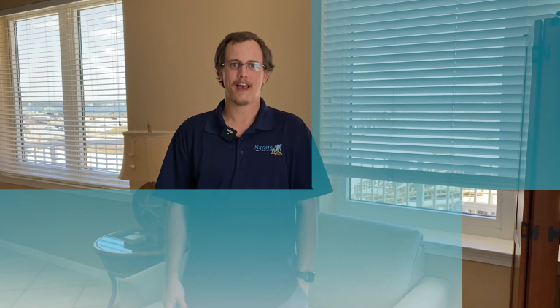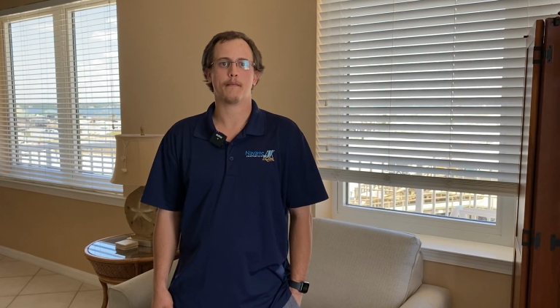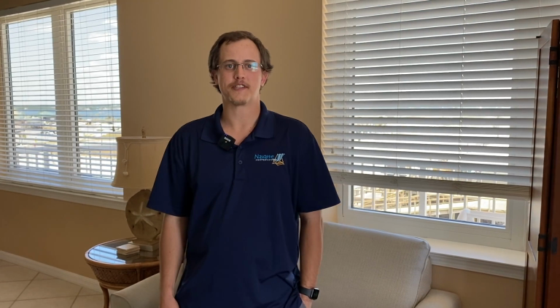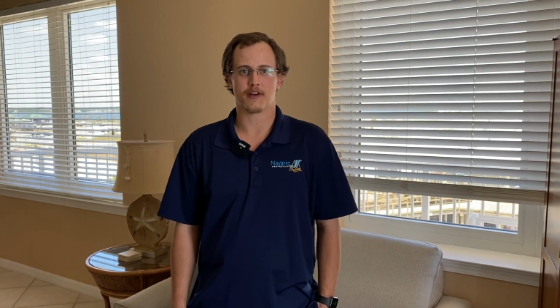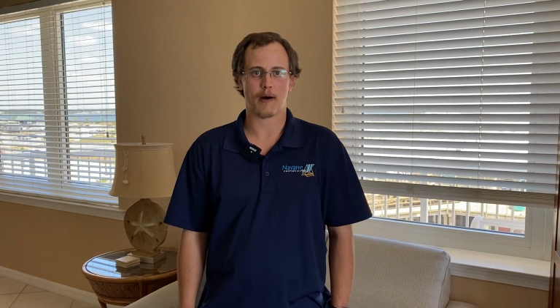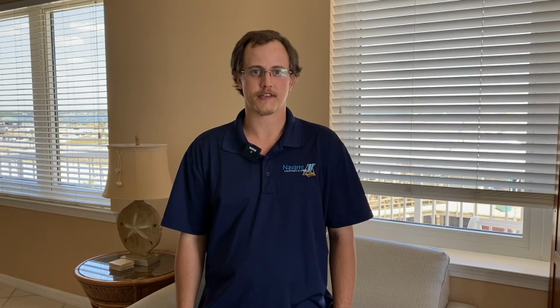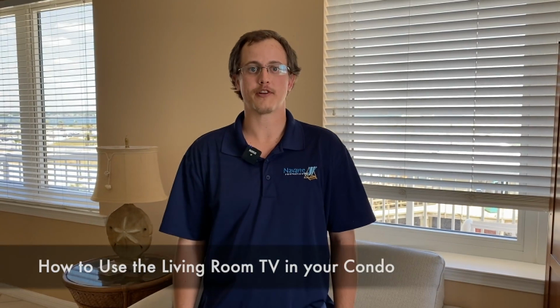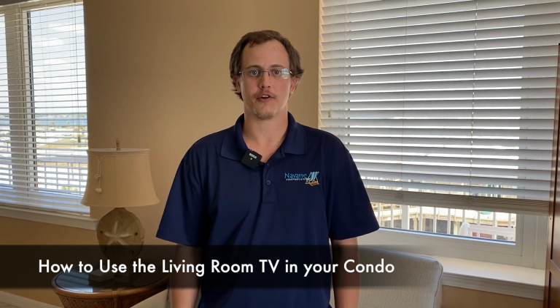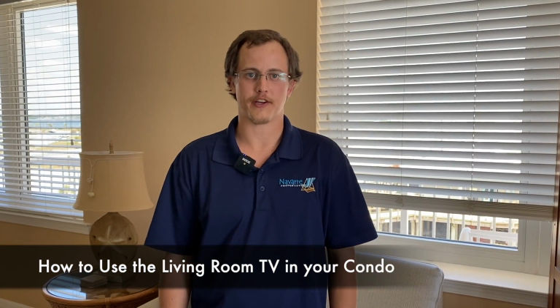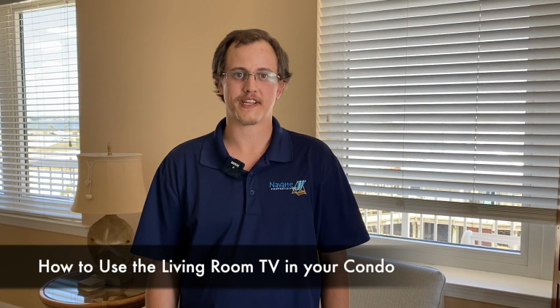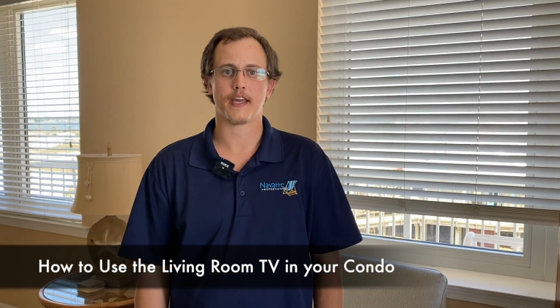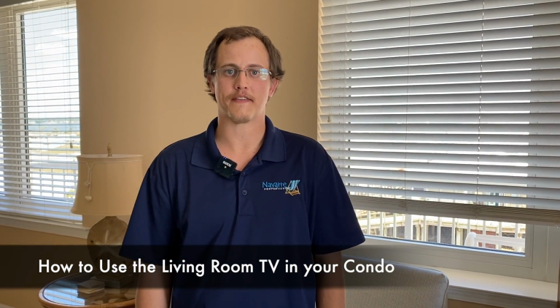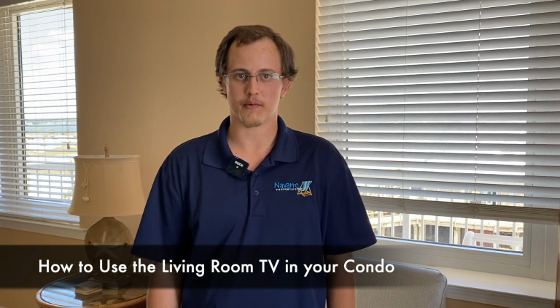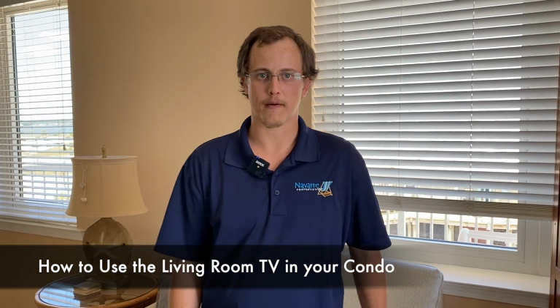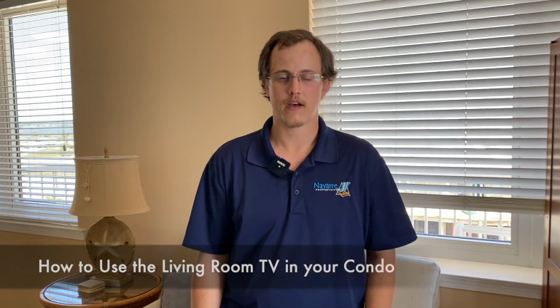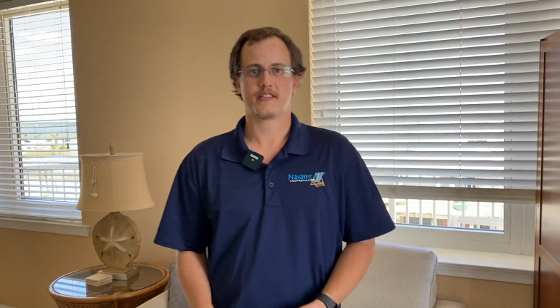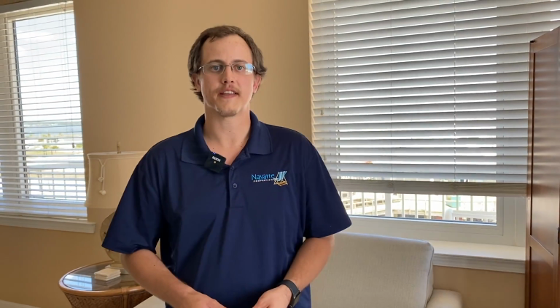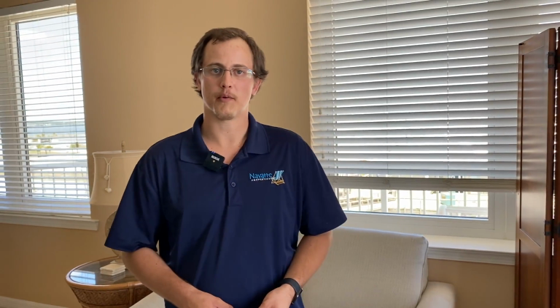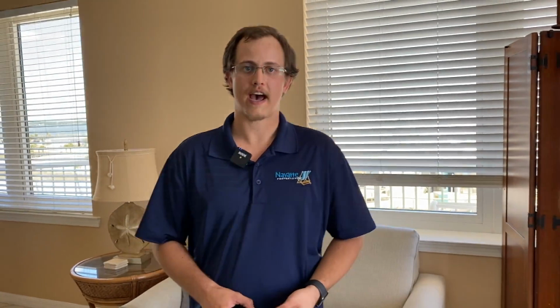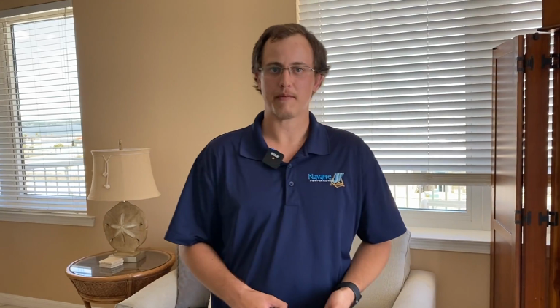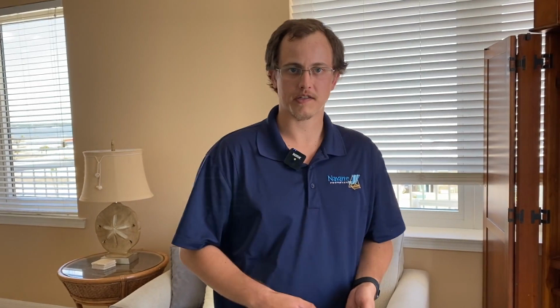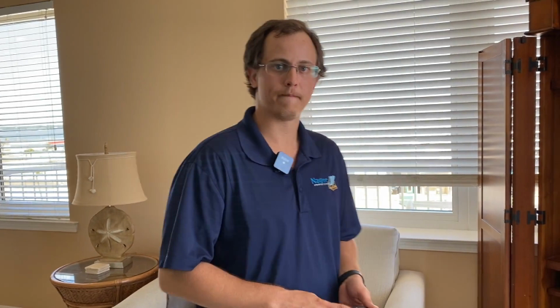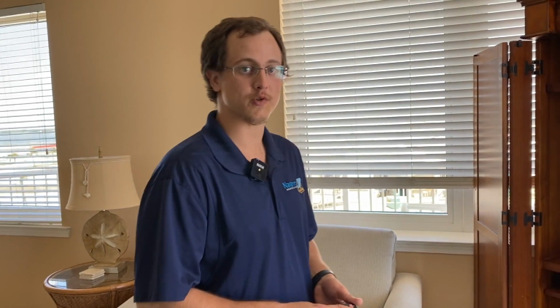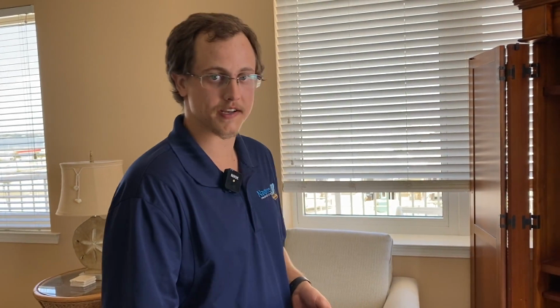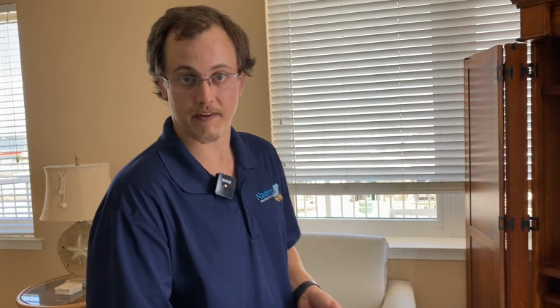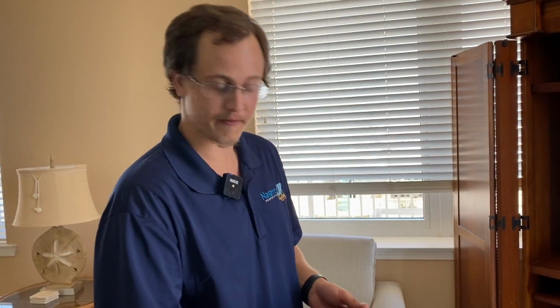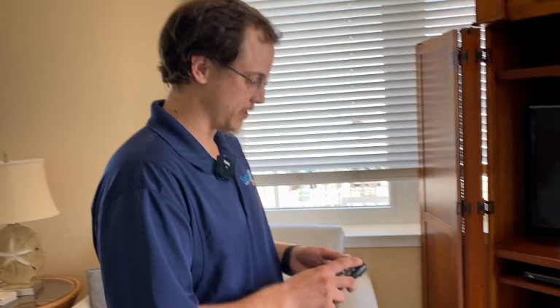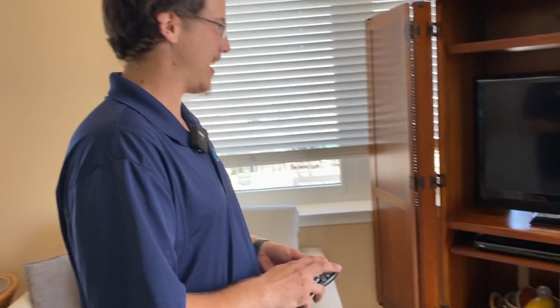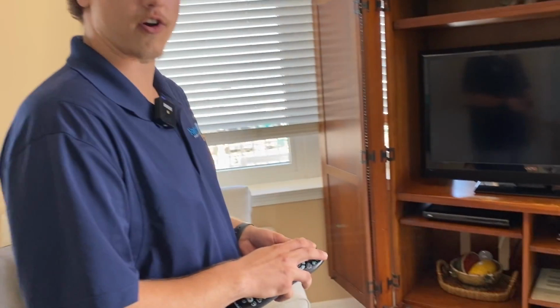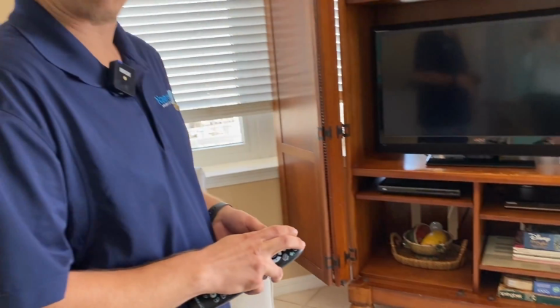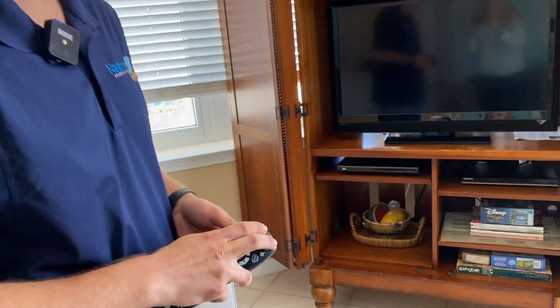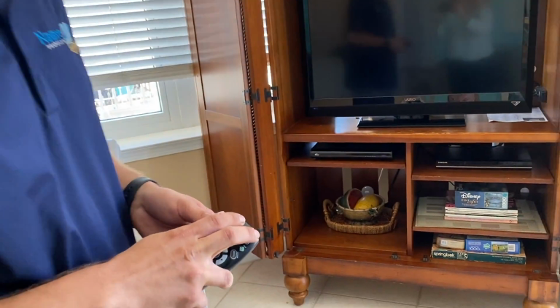Hey, my name is Derek with Navarre Properties and I'm going to show you how to use a TV here at the Summerwind Resort. TVs at the Summerwind have a cable box as well as the TV itself, so you'll have to turn on power to both devices.